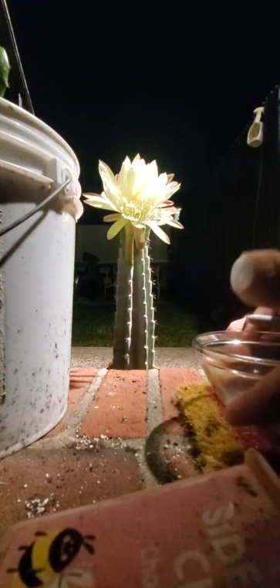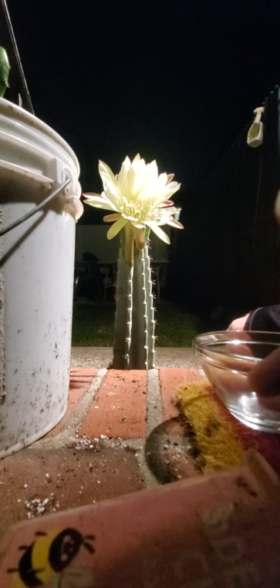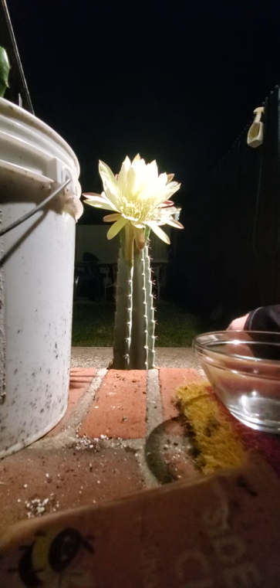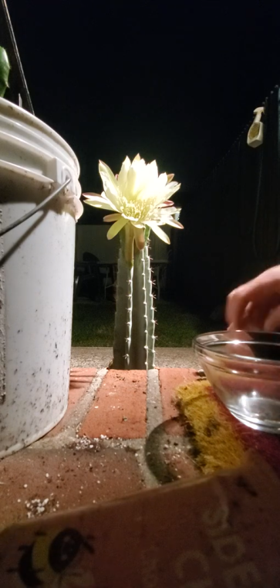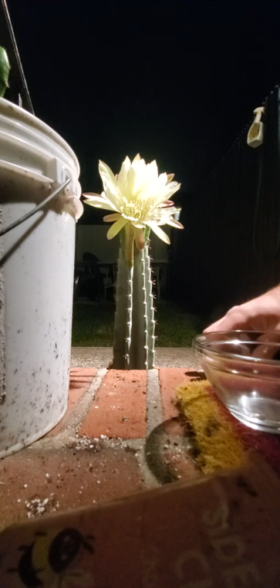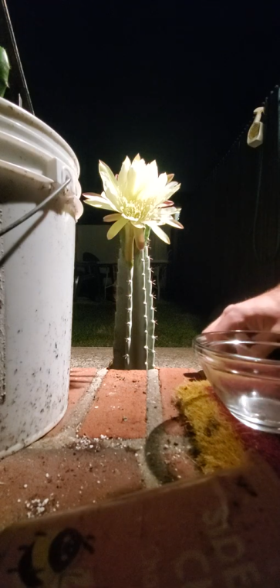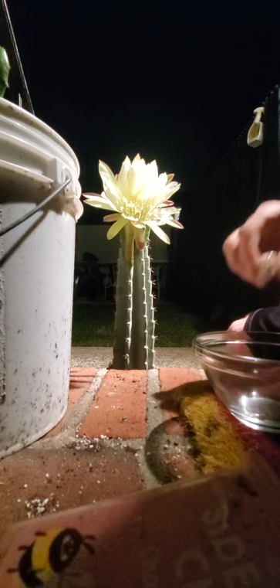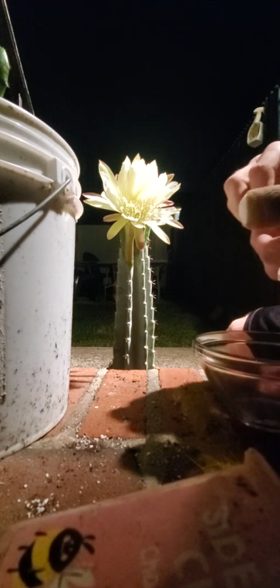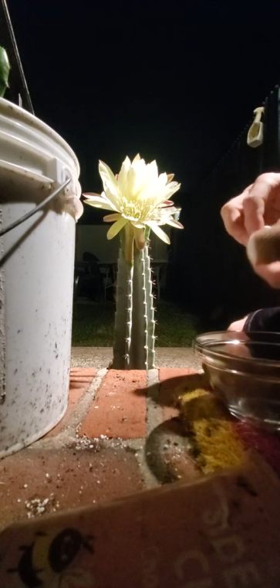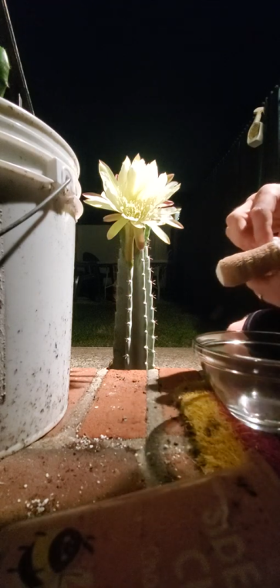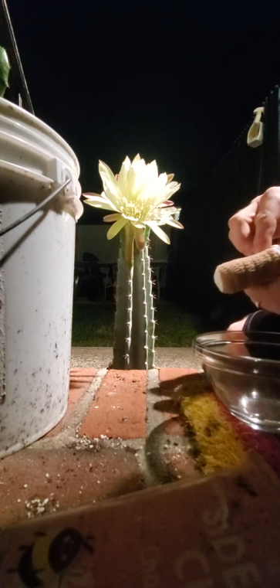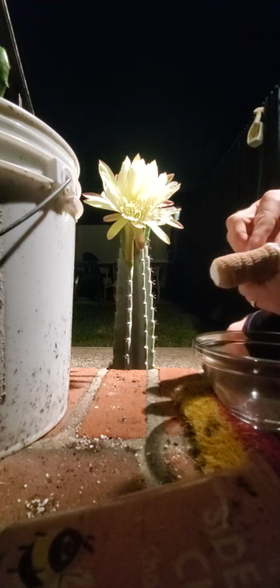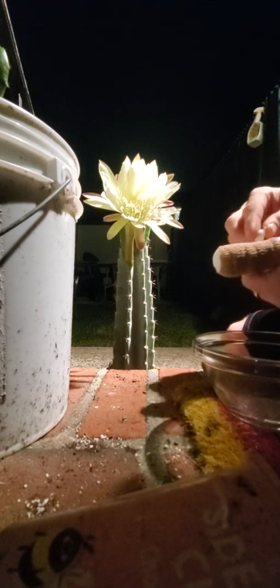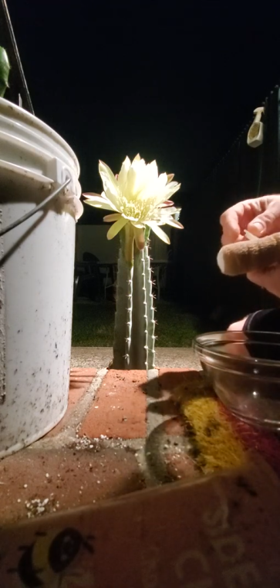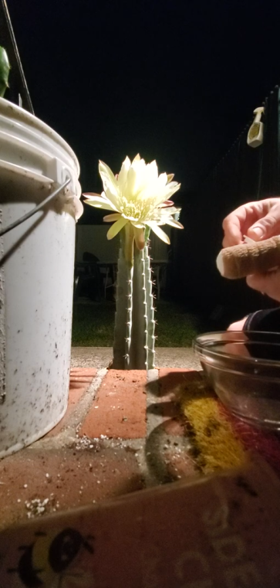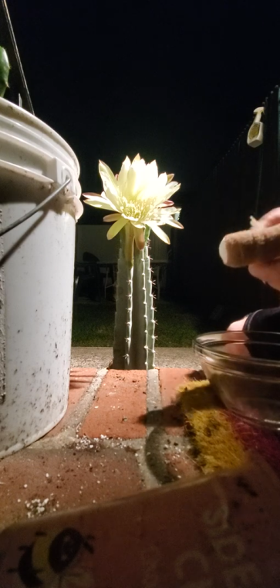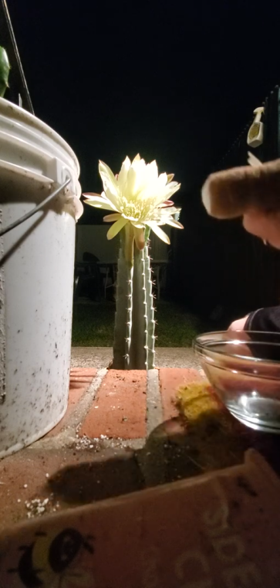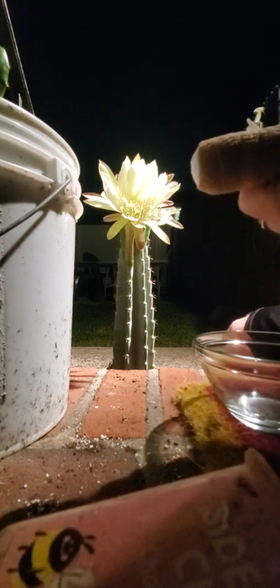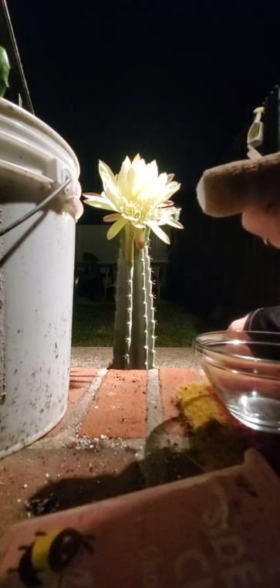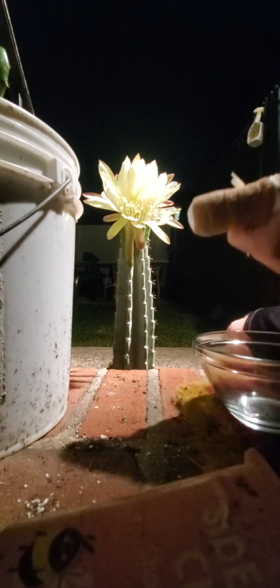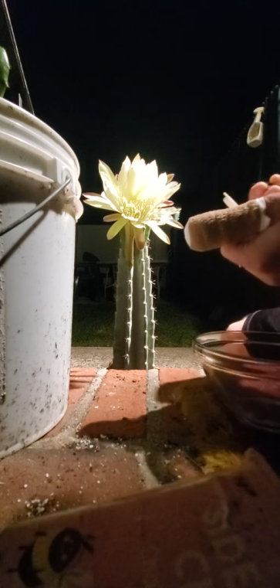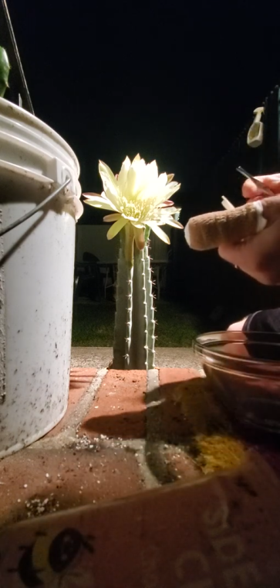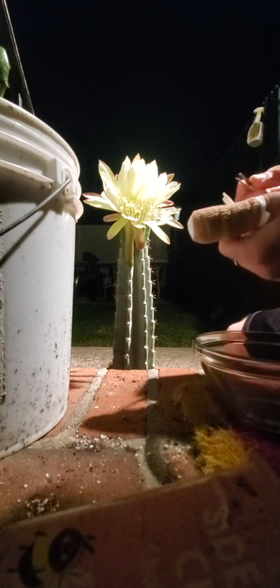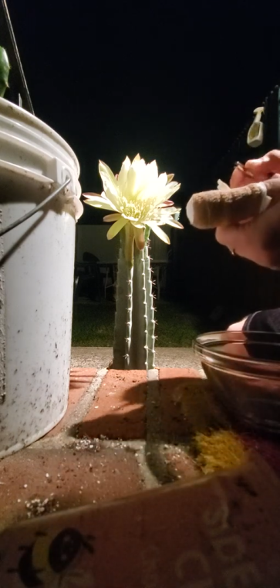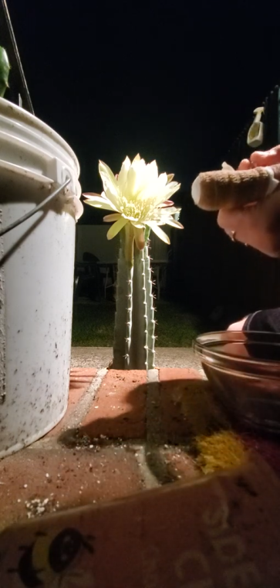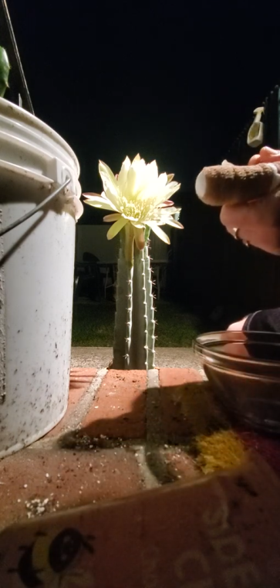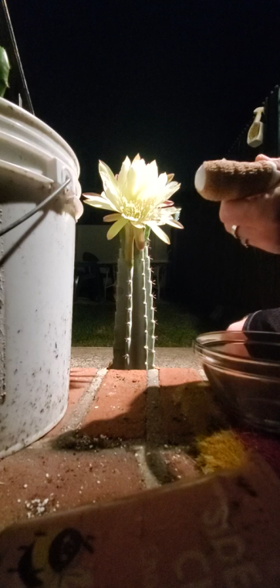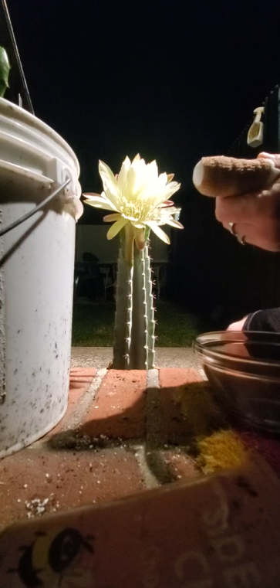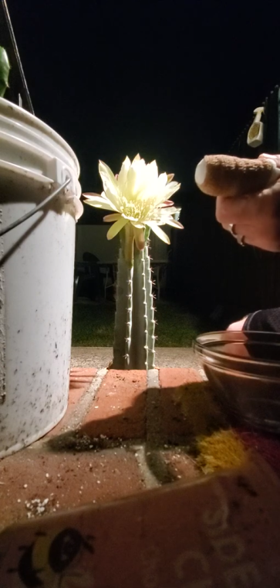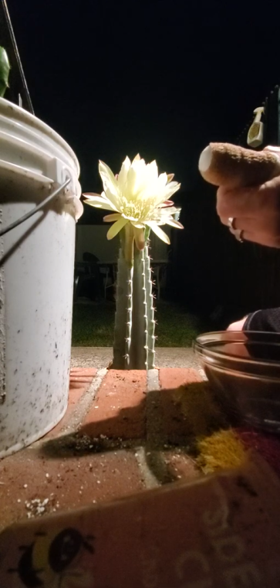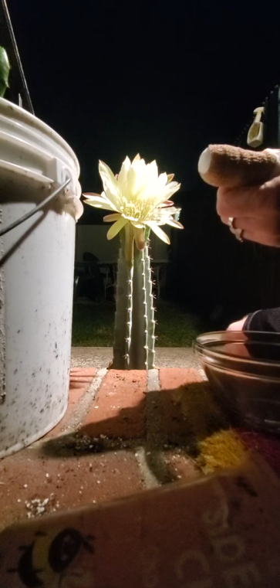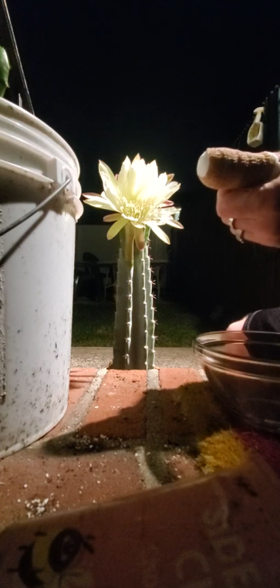Alright, and now I have some pollen, courtesy of Gene's Greens, once again, that he sent me at the beginning of the summer when this one first started flowering.